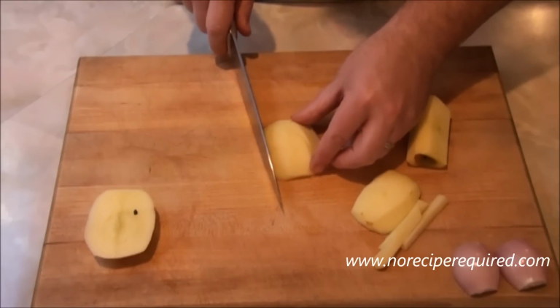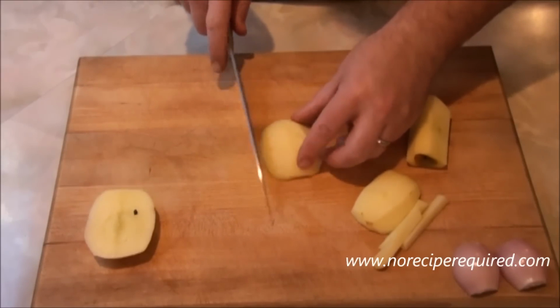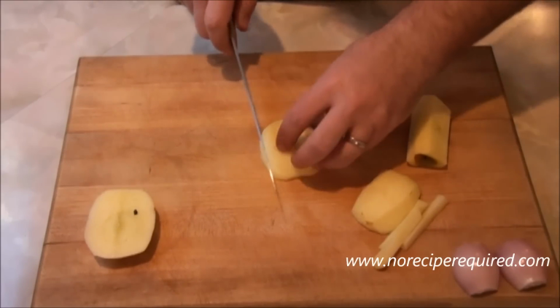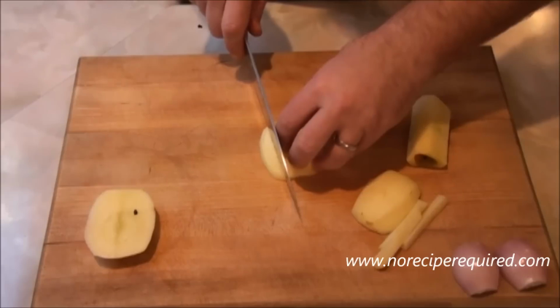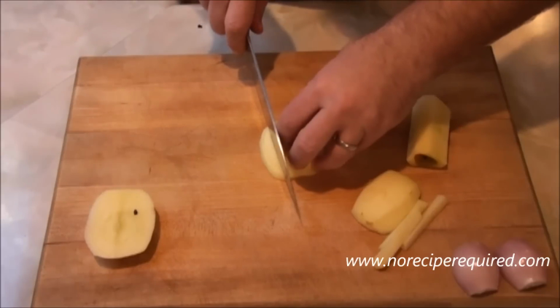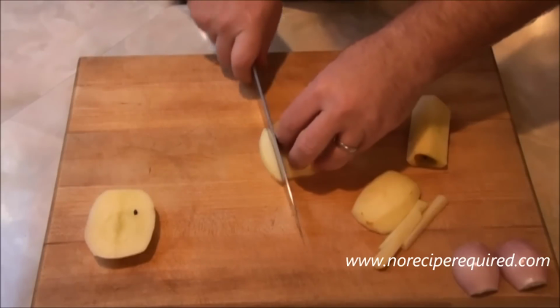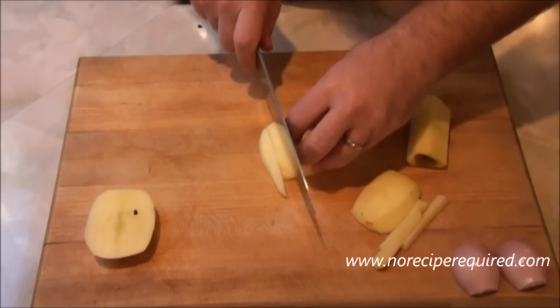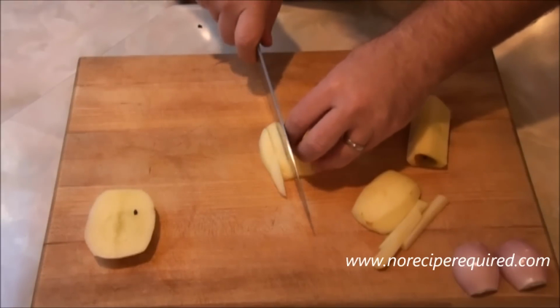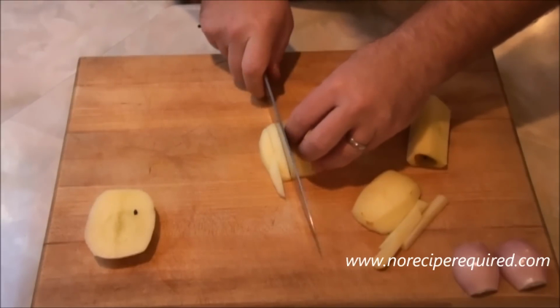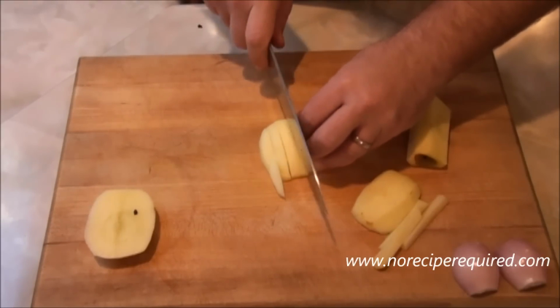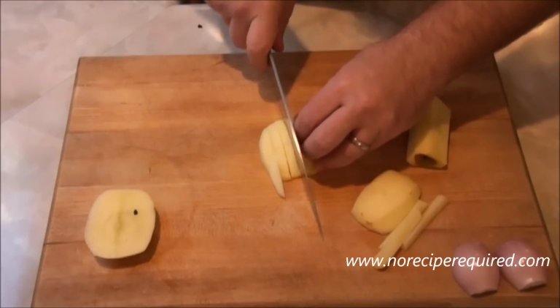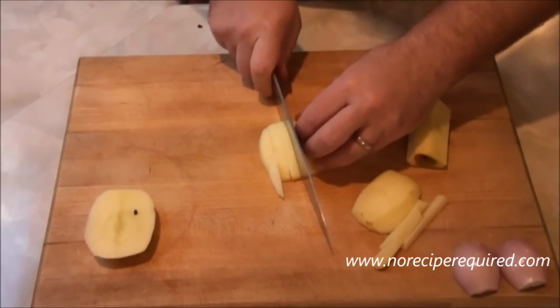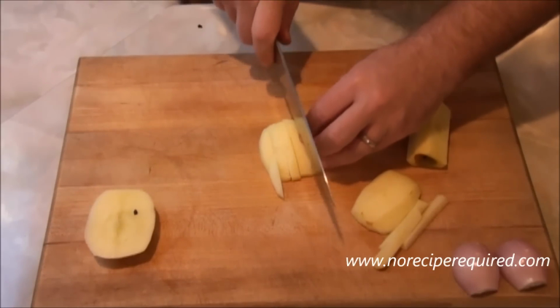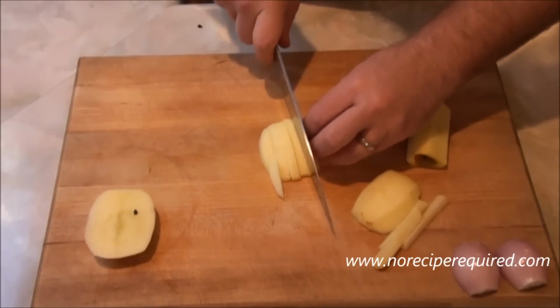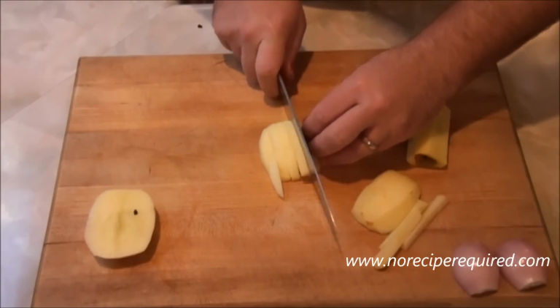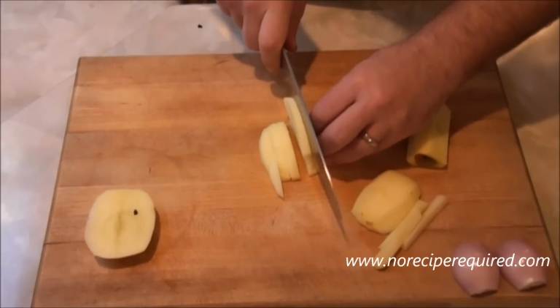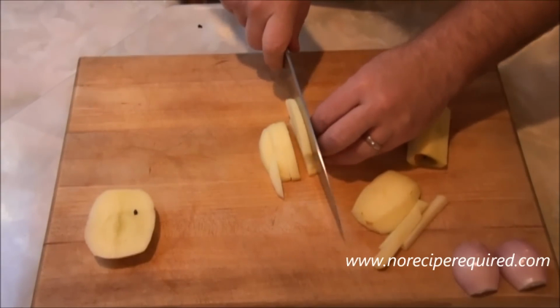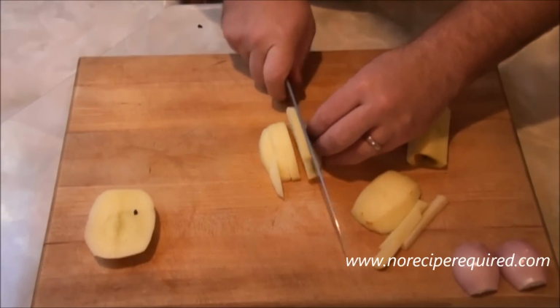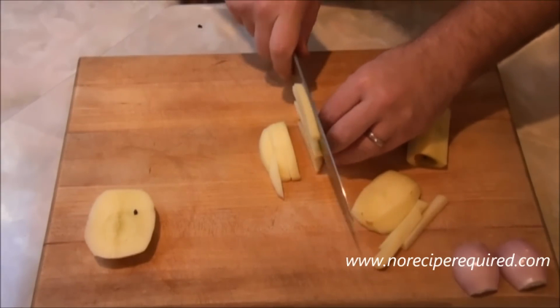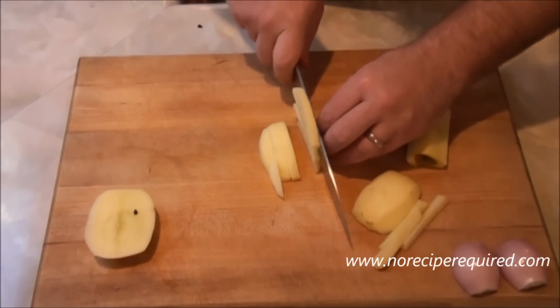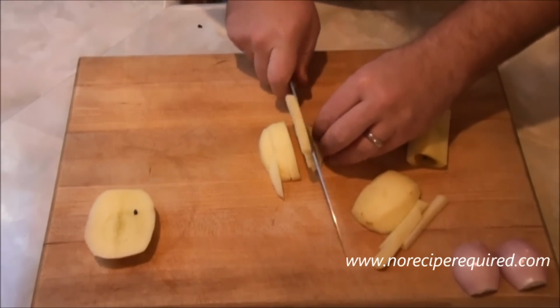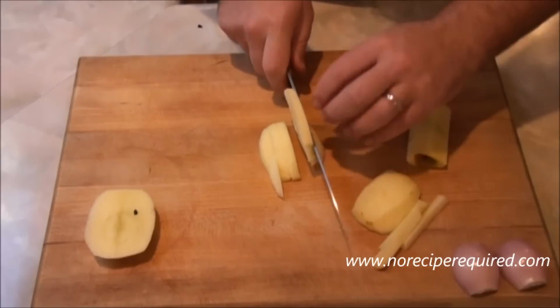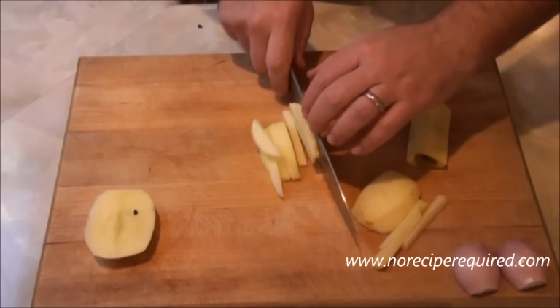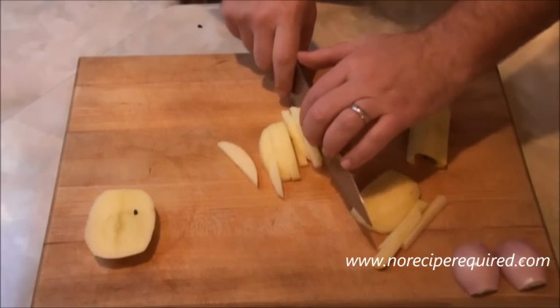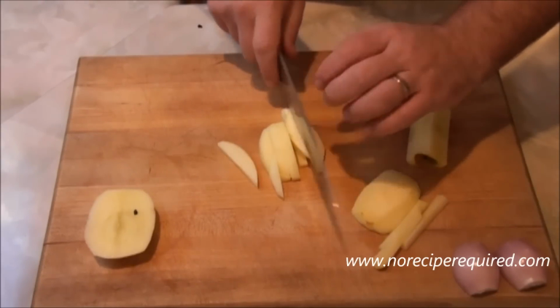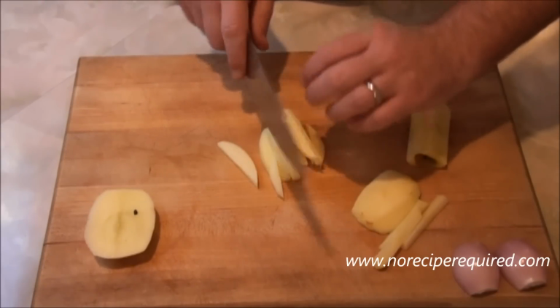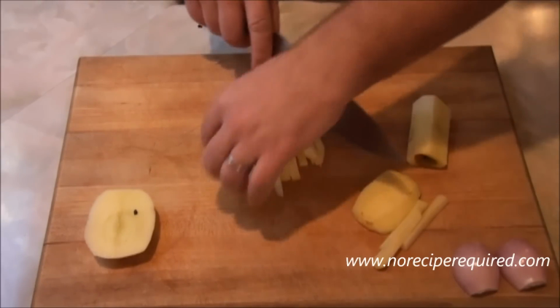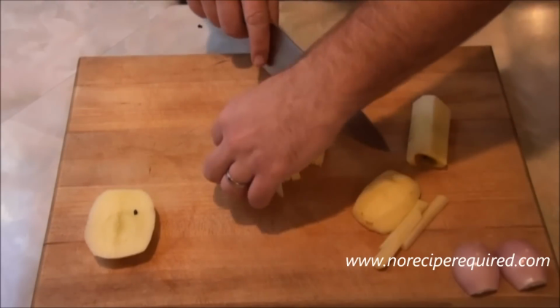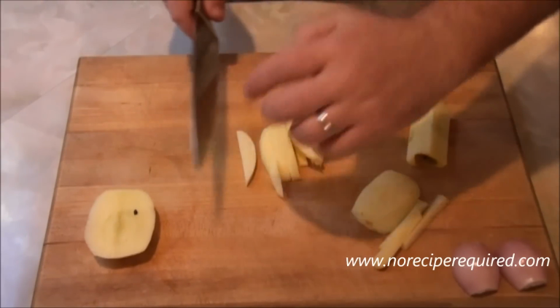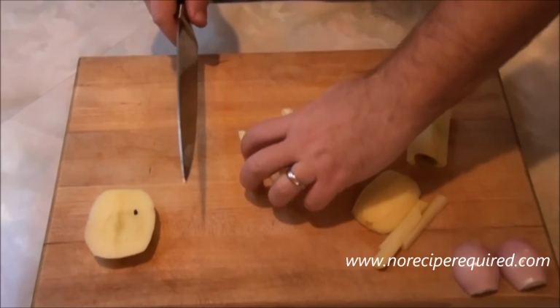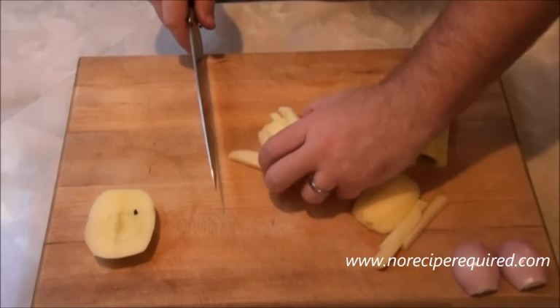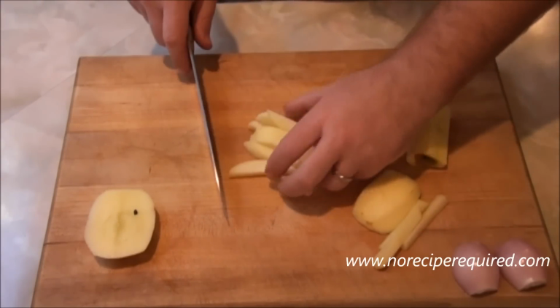You can lean the planks up and then go through and make some matchsticks. Now a diced apple like this, I'll use in salads sometimes — I'll certainly use it in relishes or in salsas.